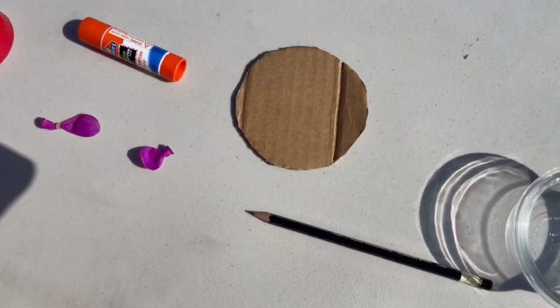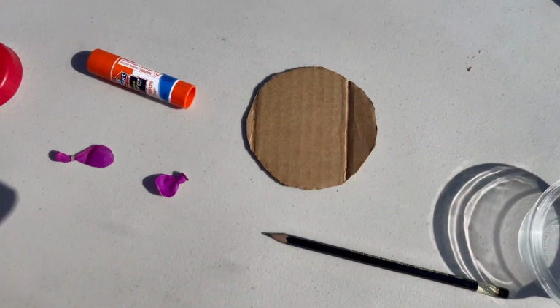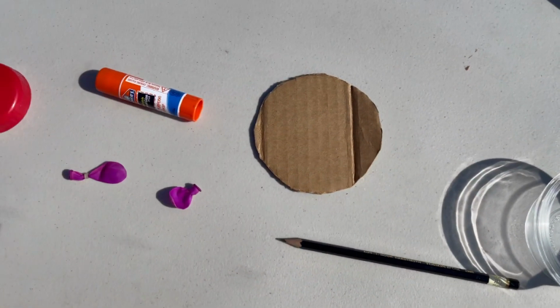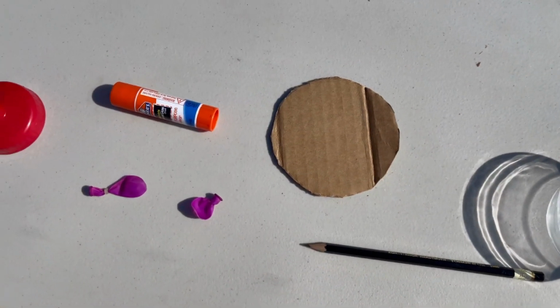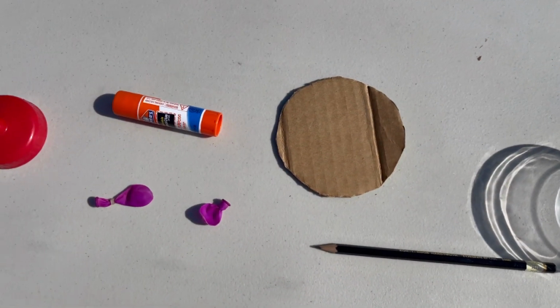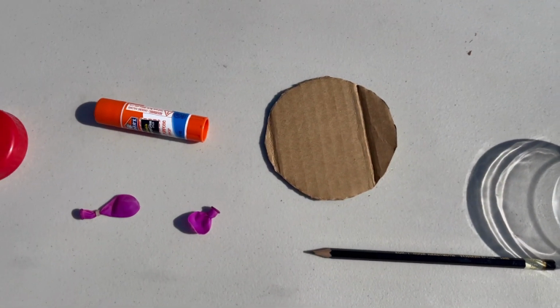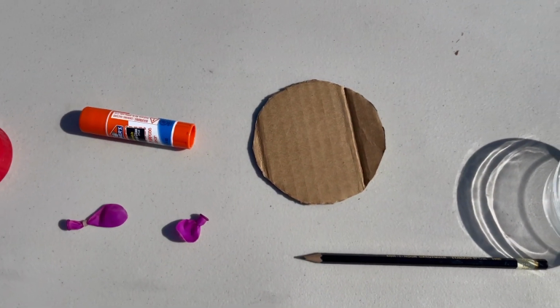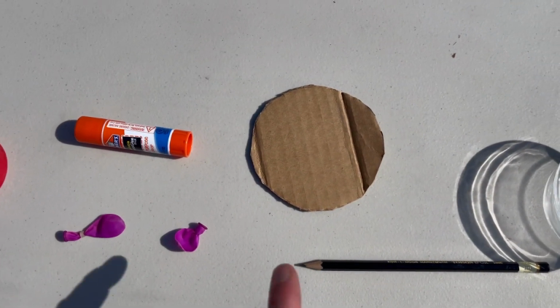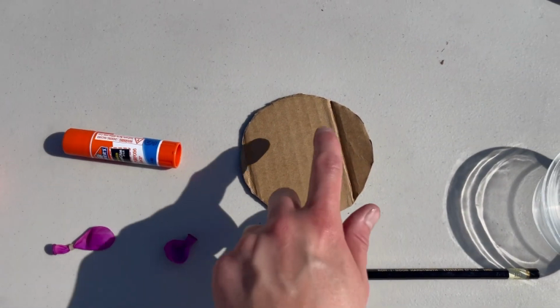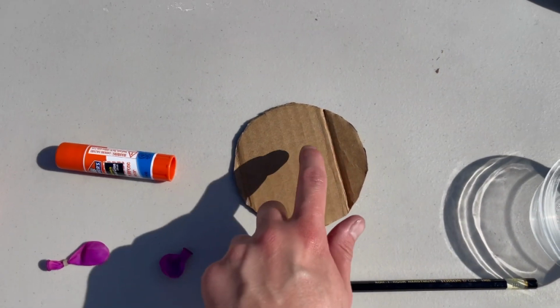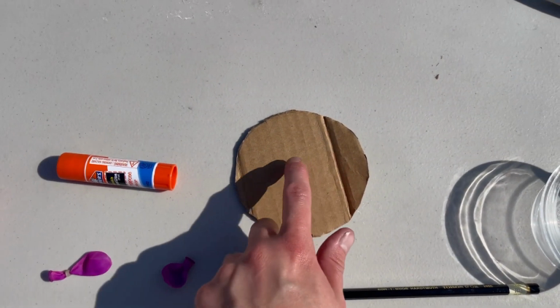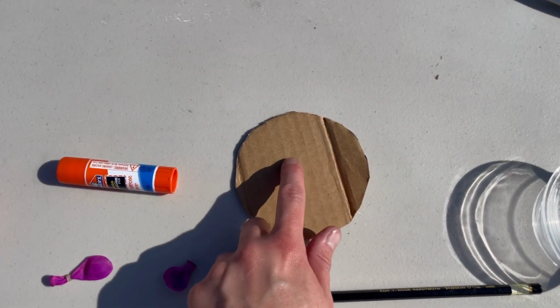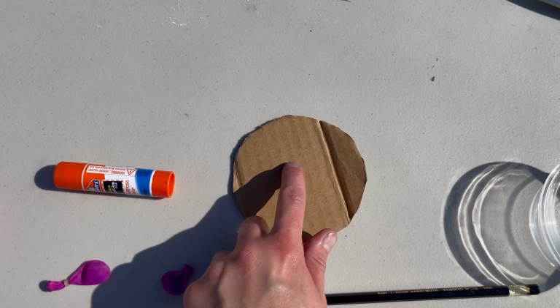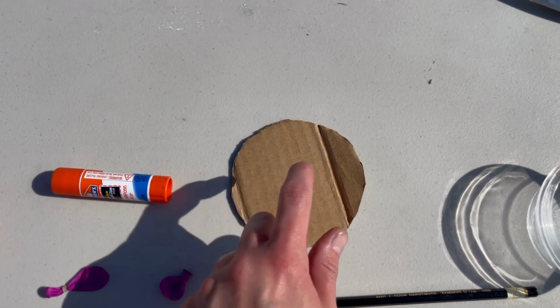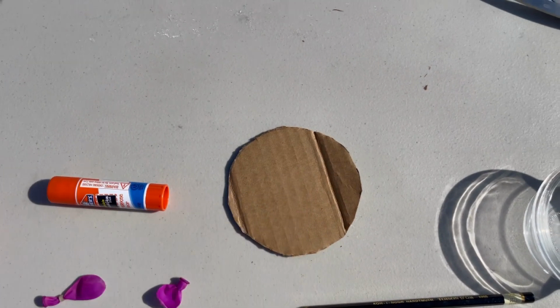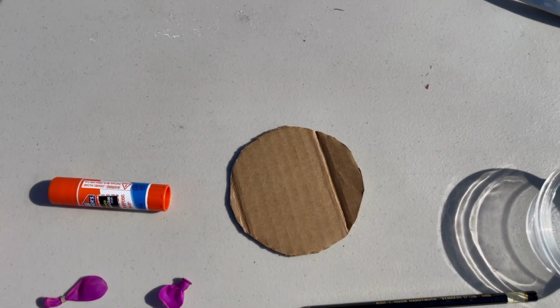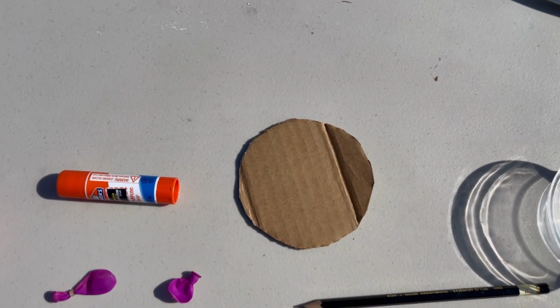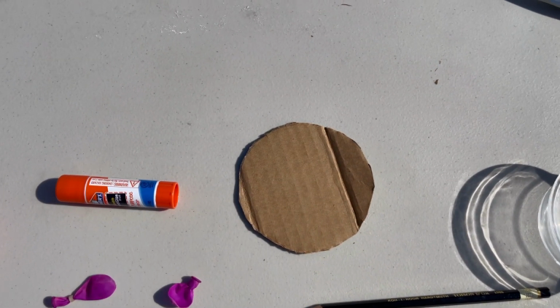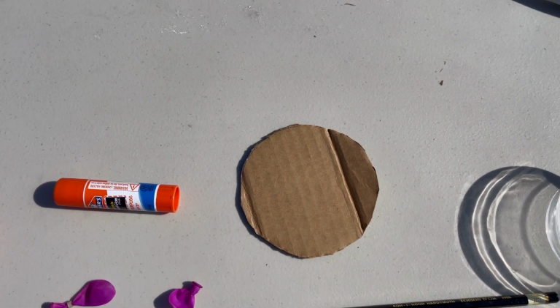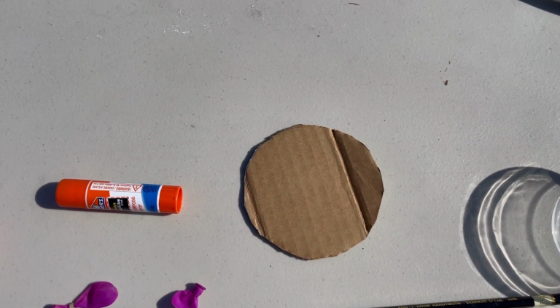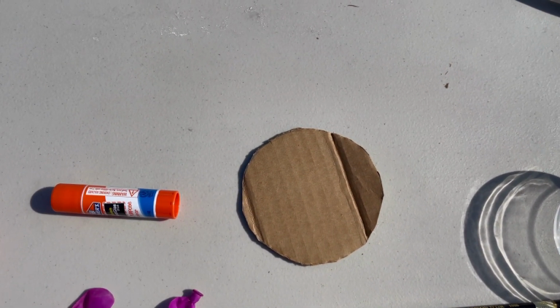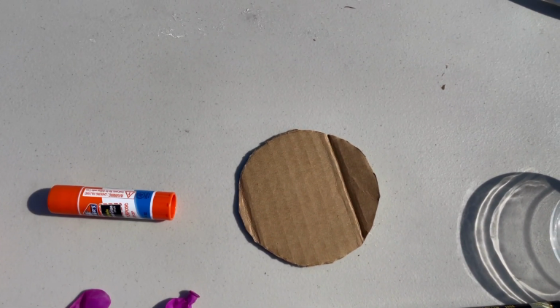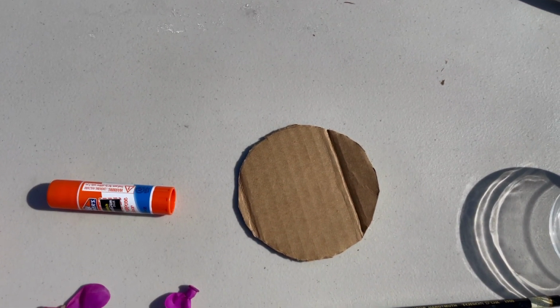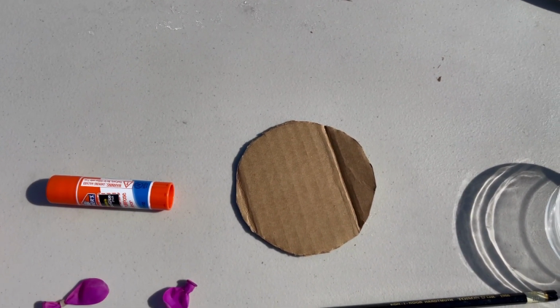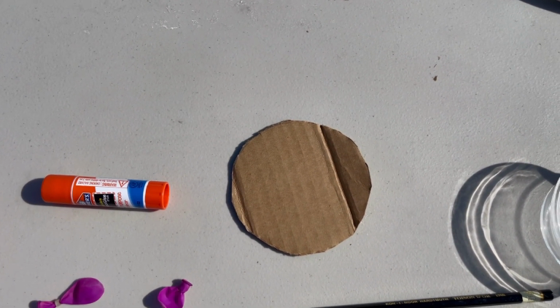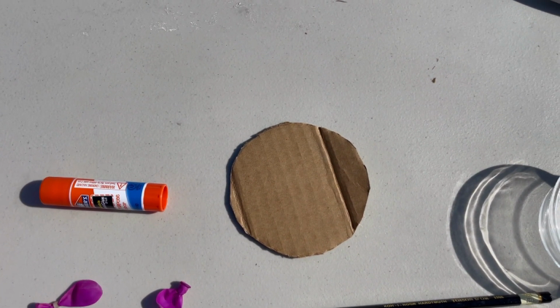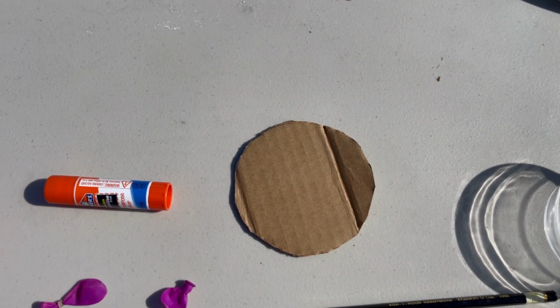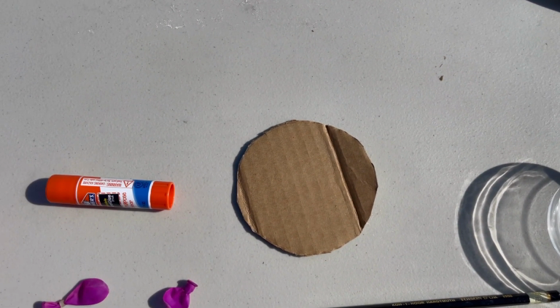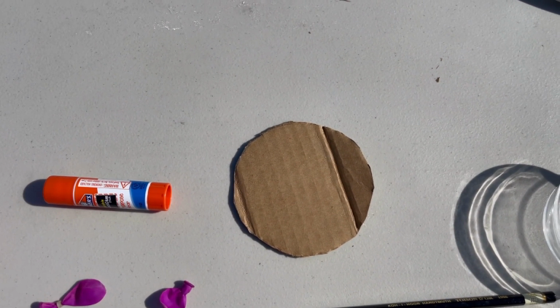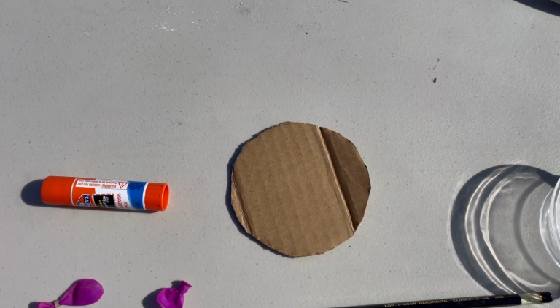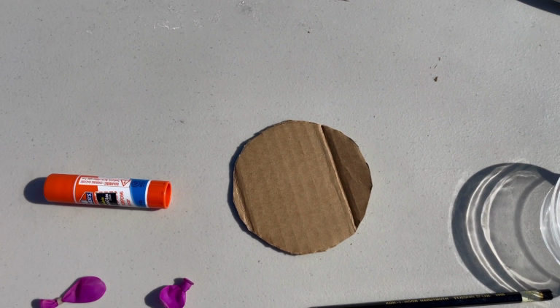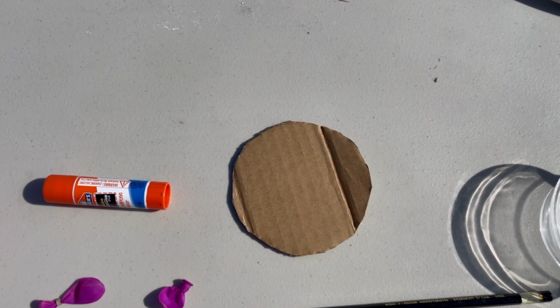Next you're going to want to put a hole right in the center of your piece of cardboard. You can ask a parent to help you cut that out. It'll look like this.